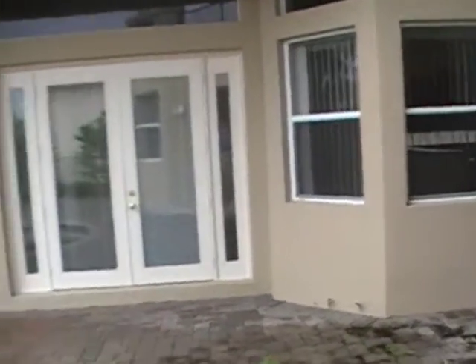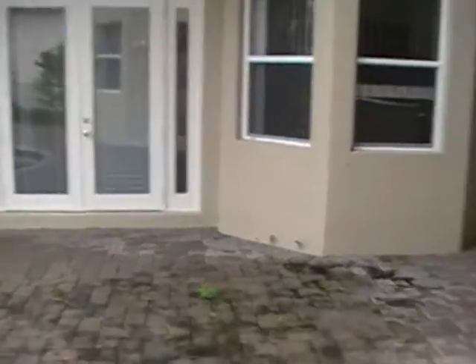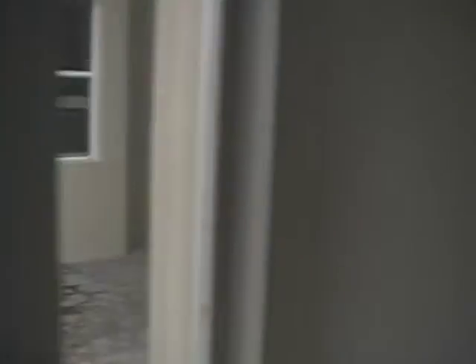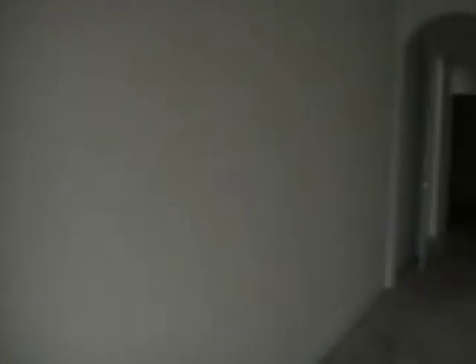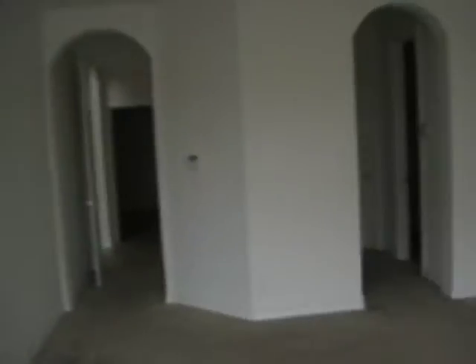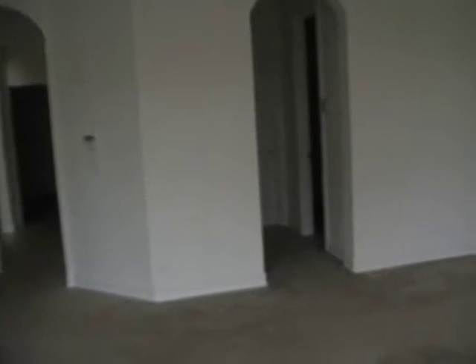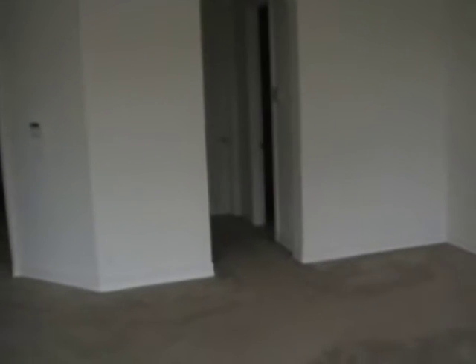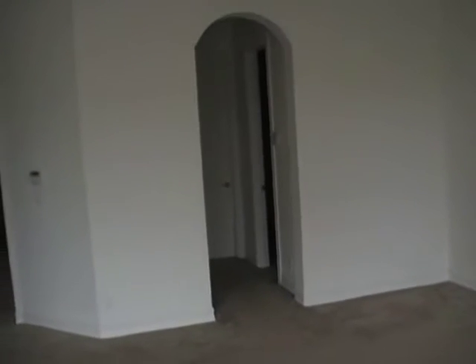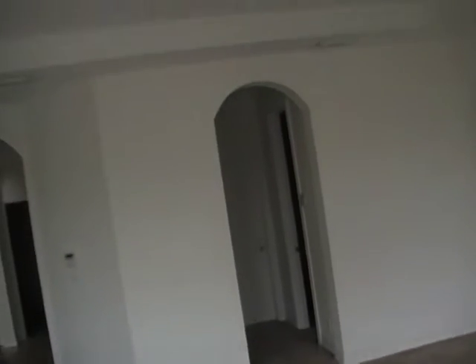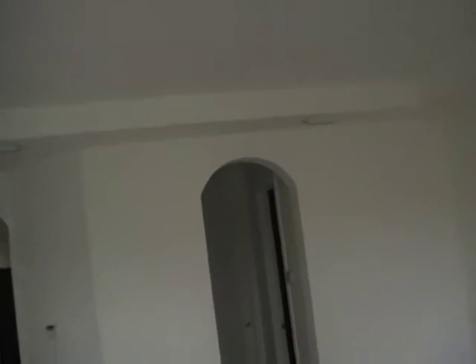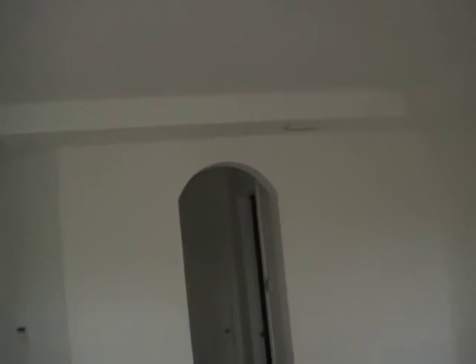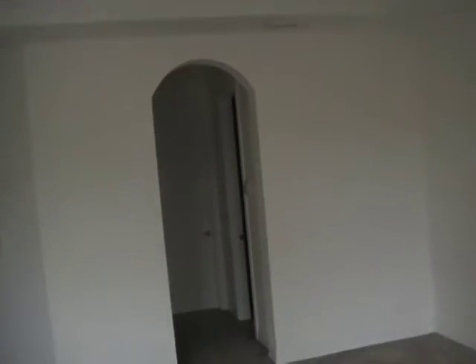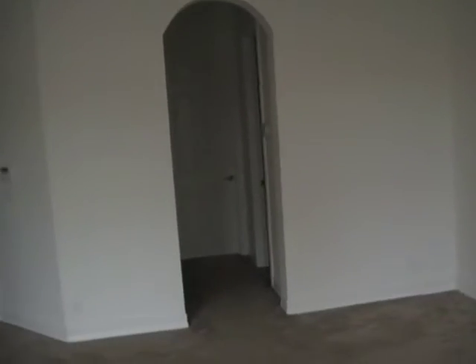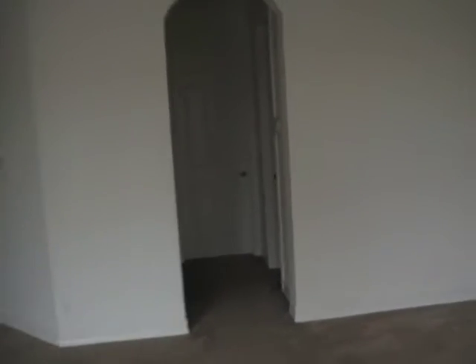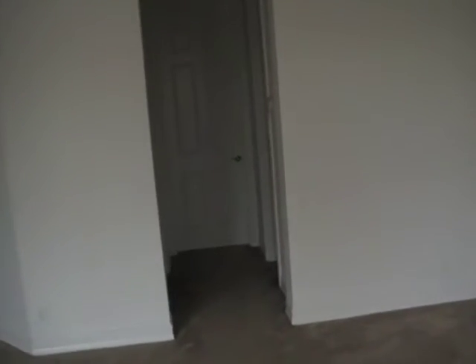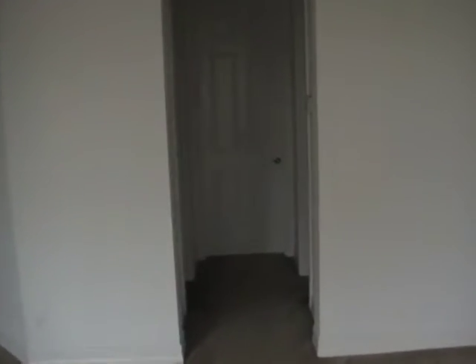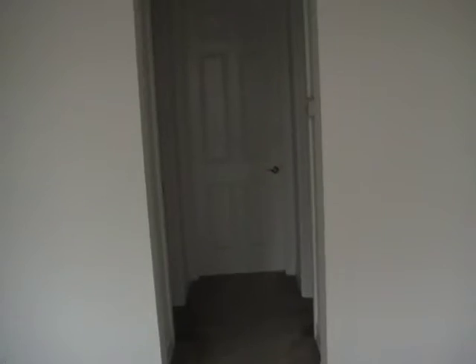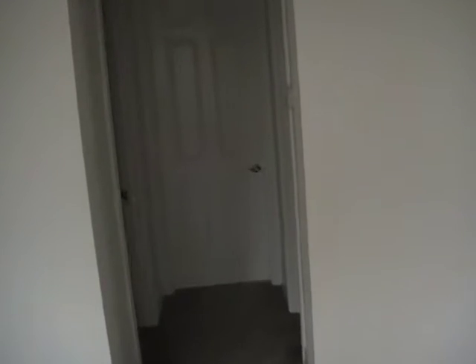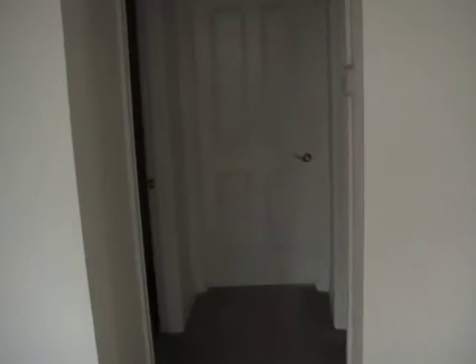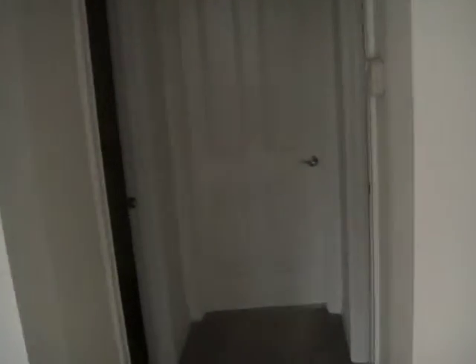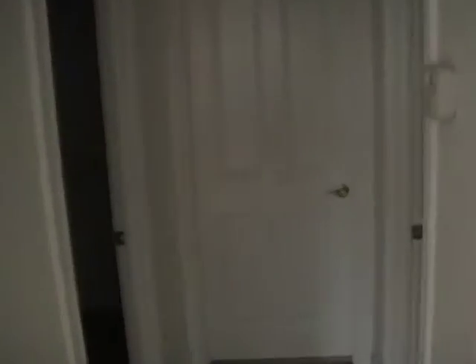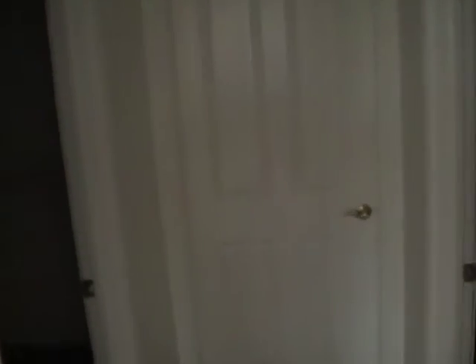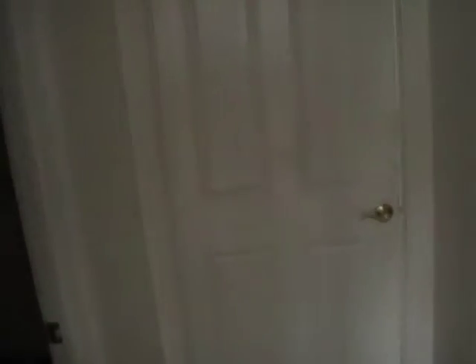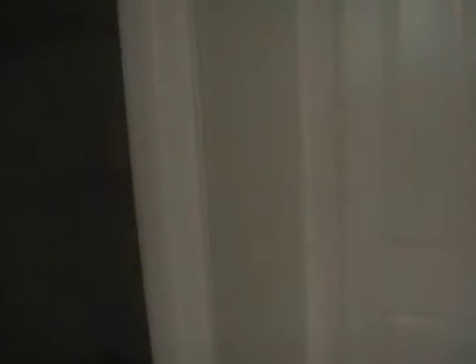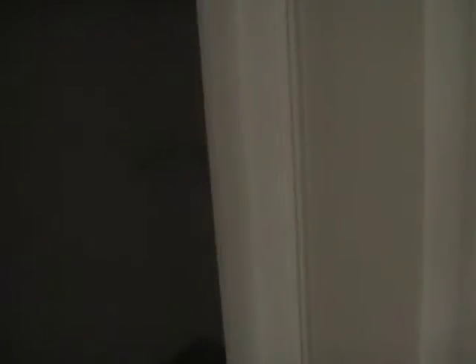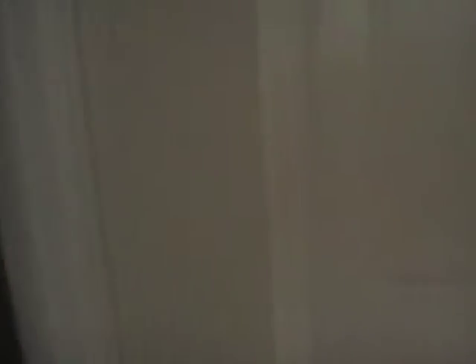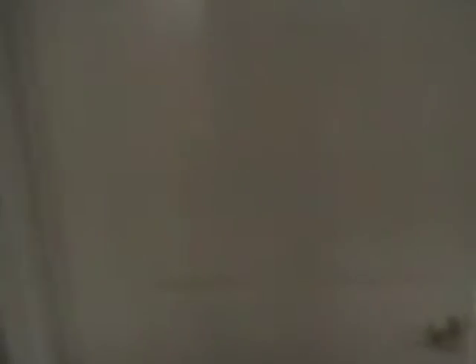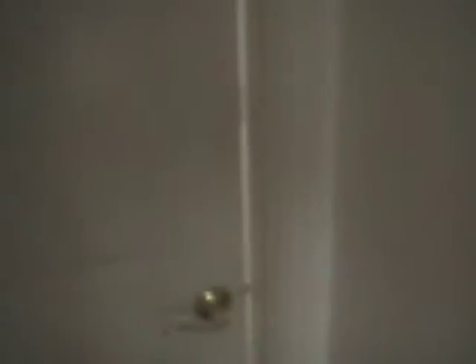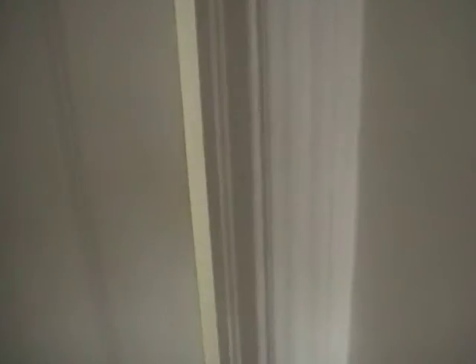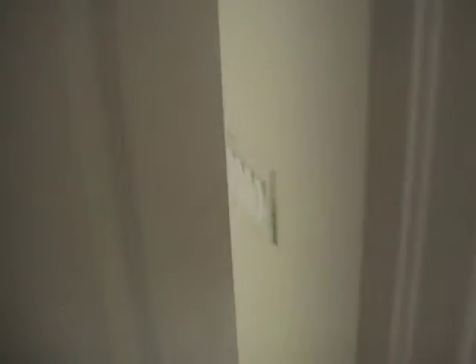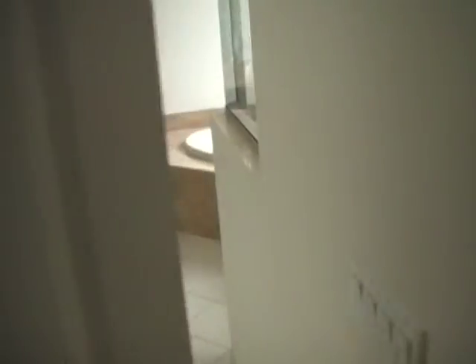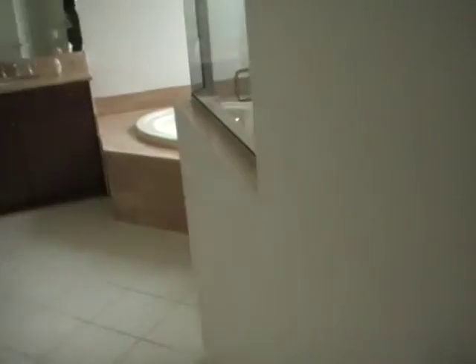This is a bank foreclosure that just came on the market — it will not last long. Let's go ahead and take a look here. His and her walk-in closets, and here we have the master bathroom.